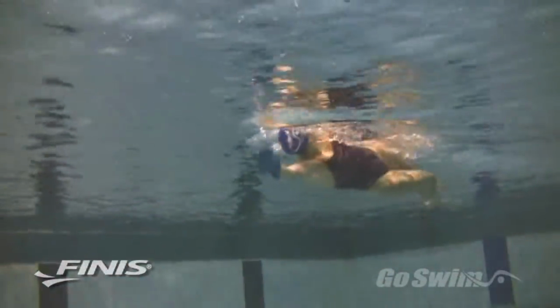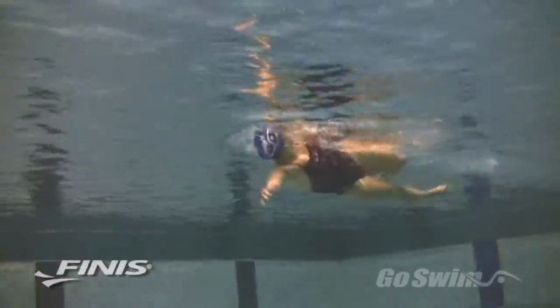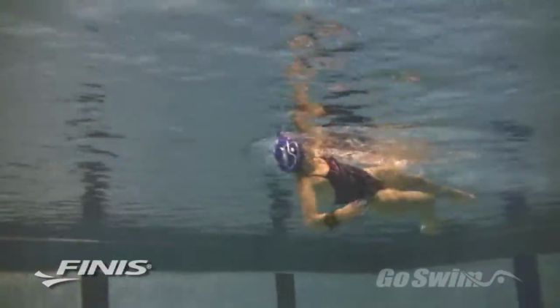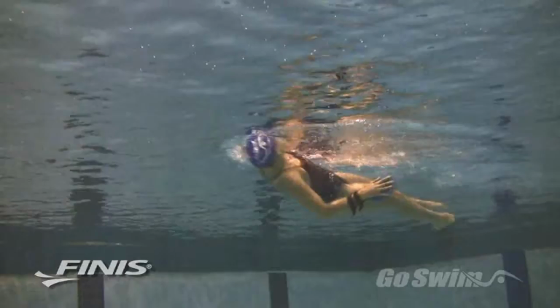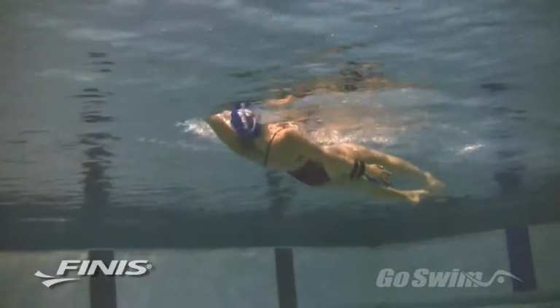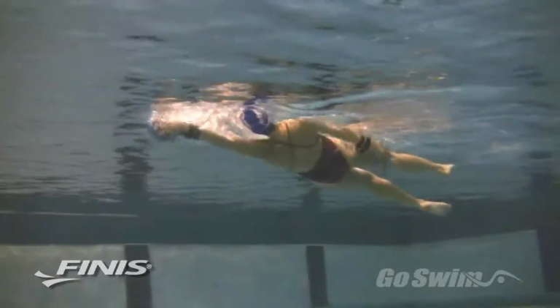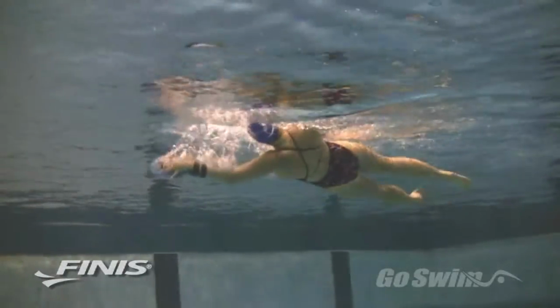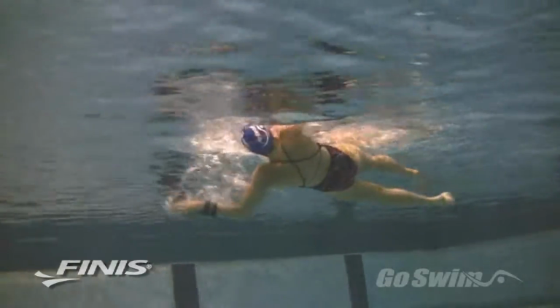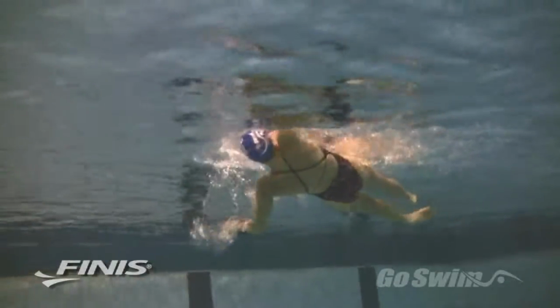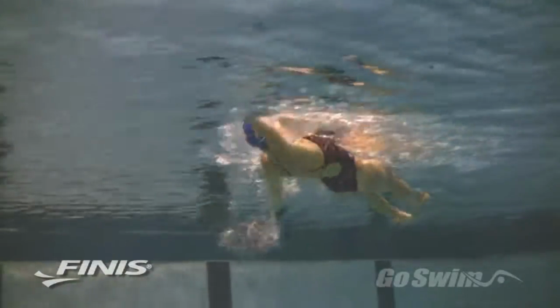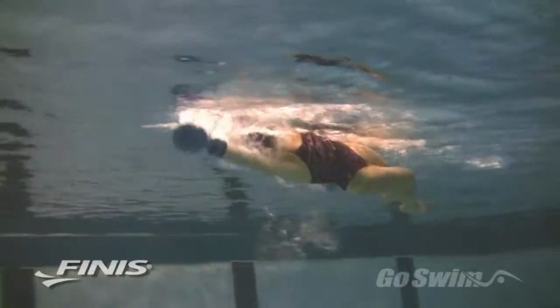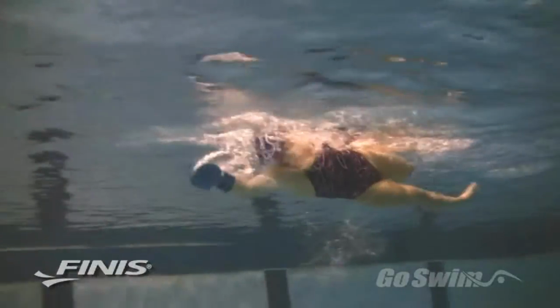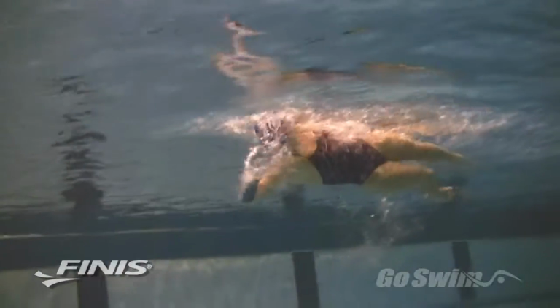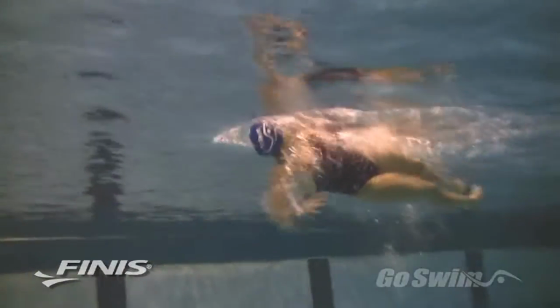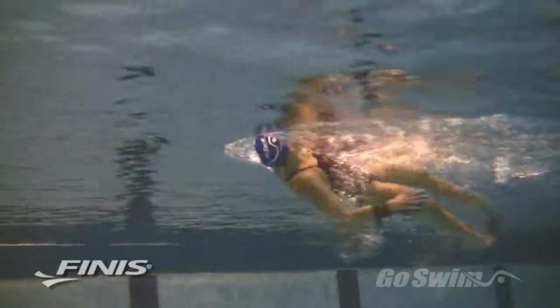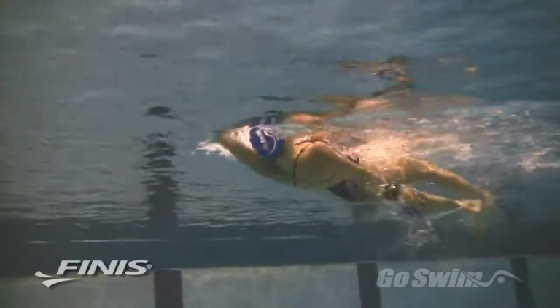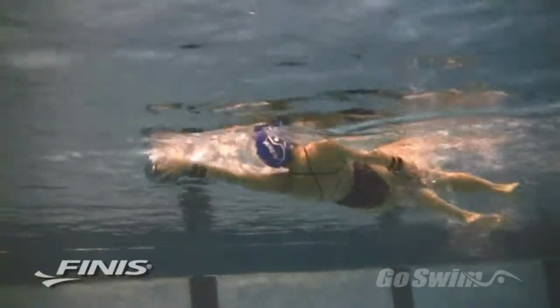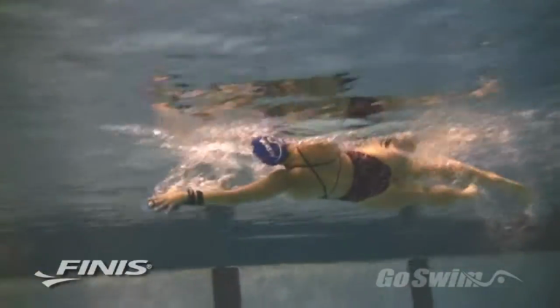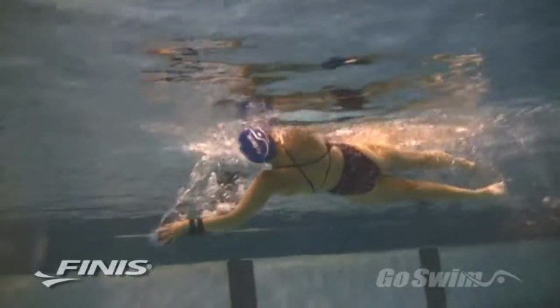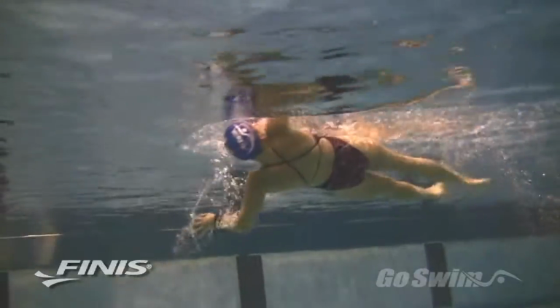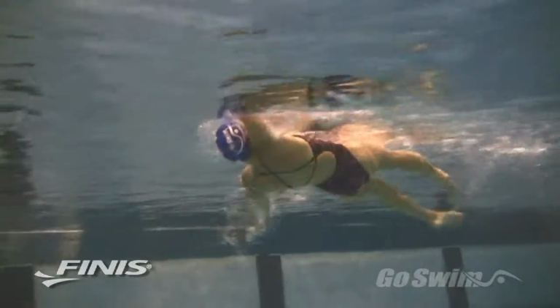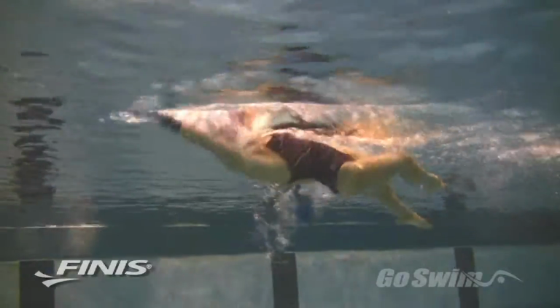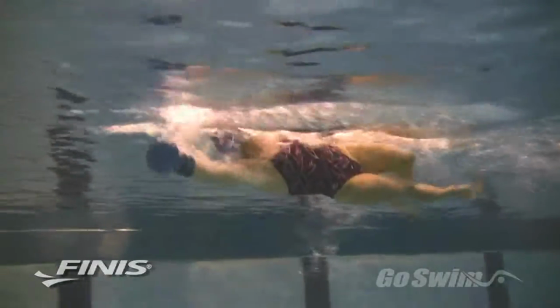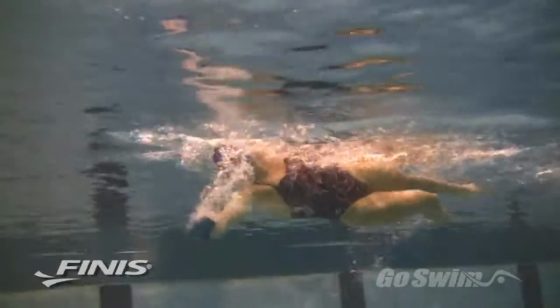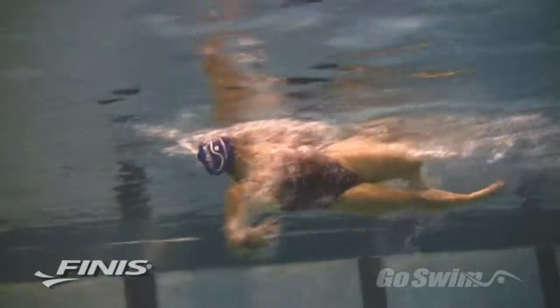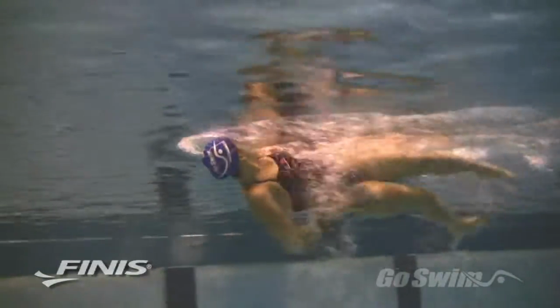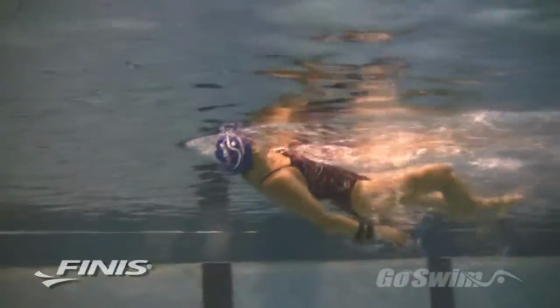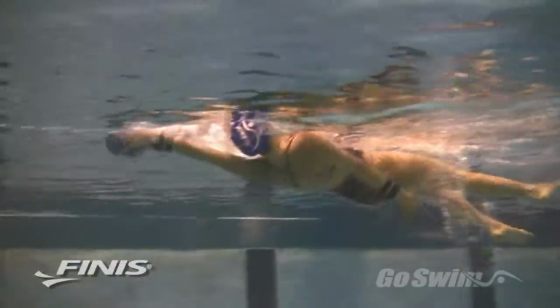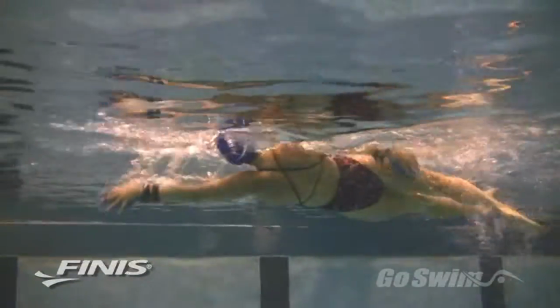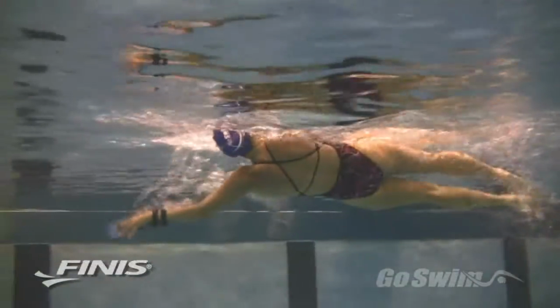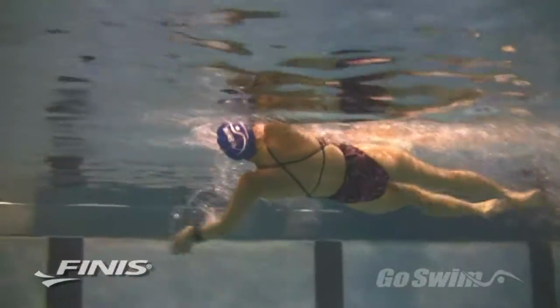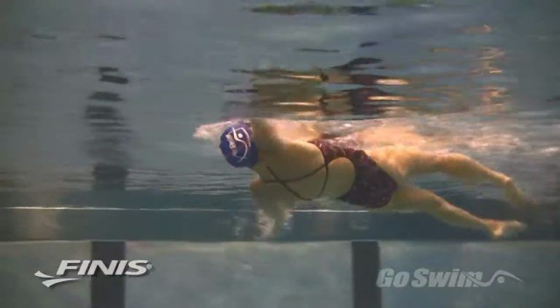The Bolster helps you learn to initiate the pull with your hand and forearm. It encourages you to keep the elbow high. The extension piece helps provide more propulsion, which reinforces the technique.